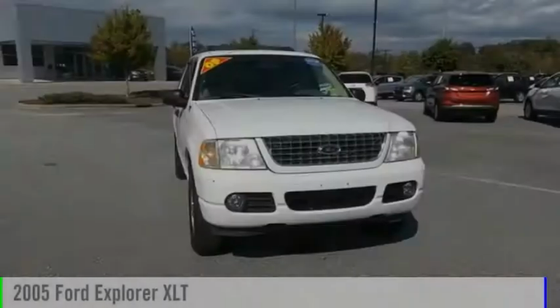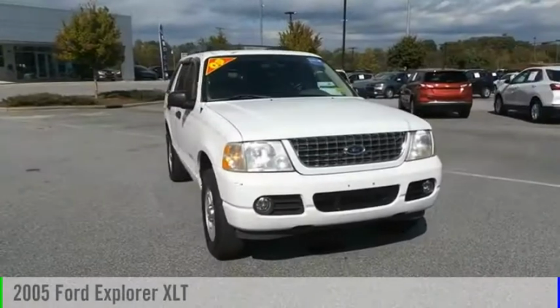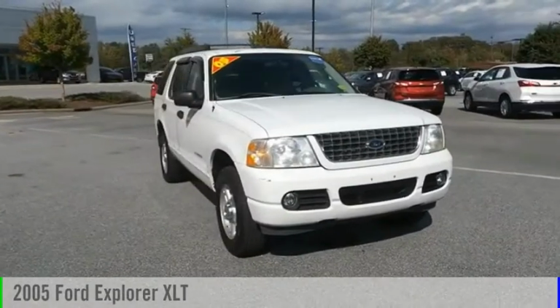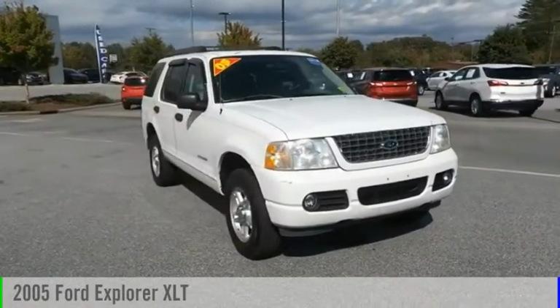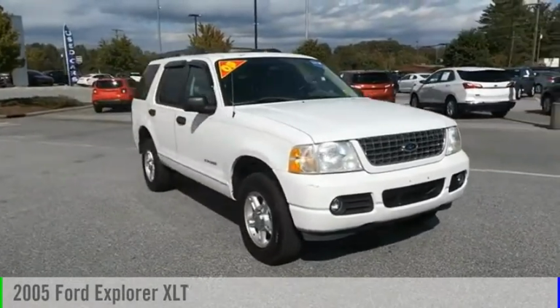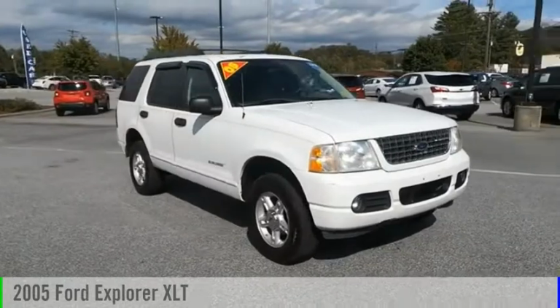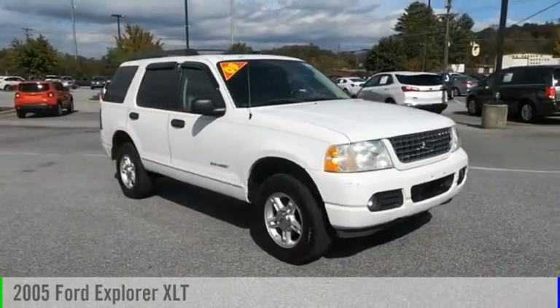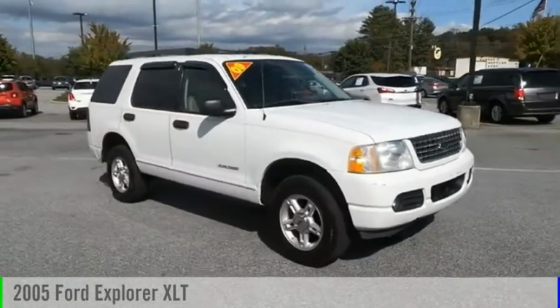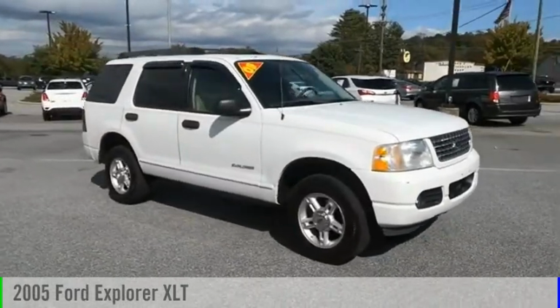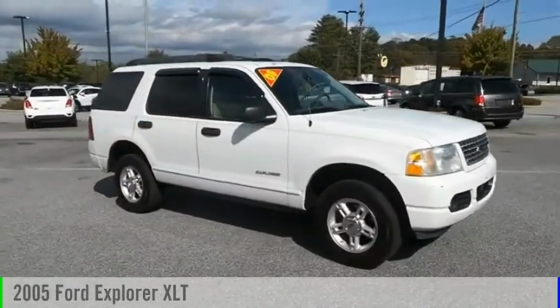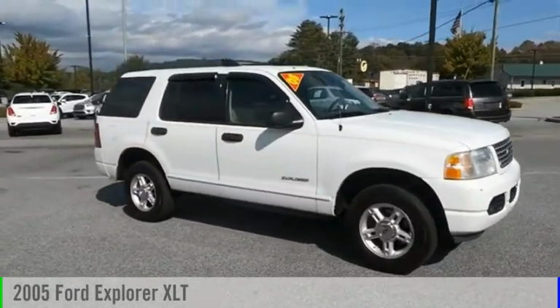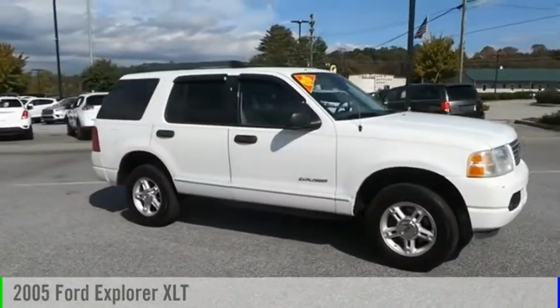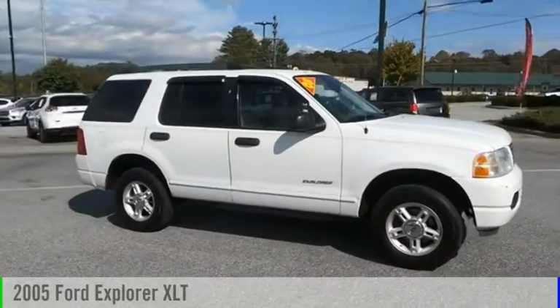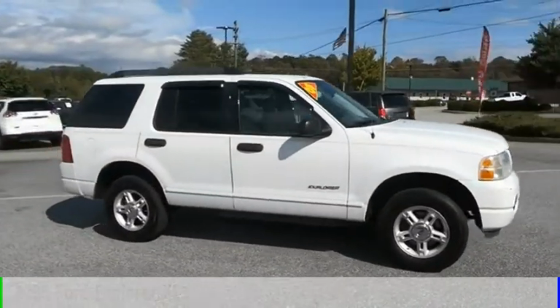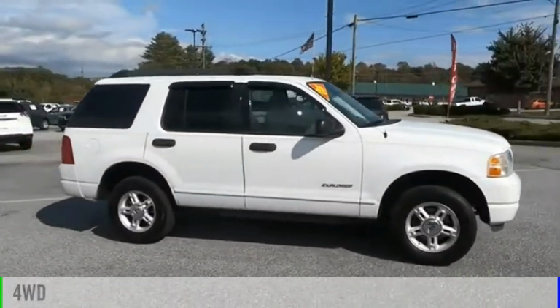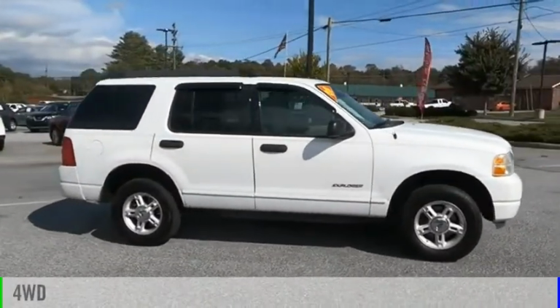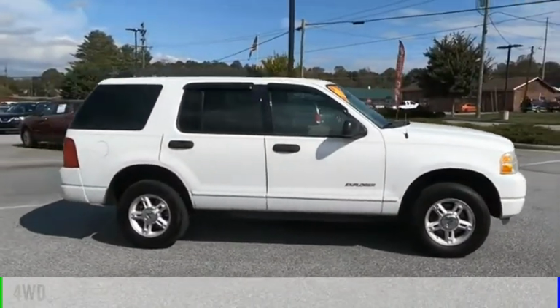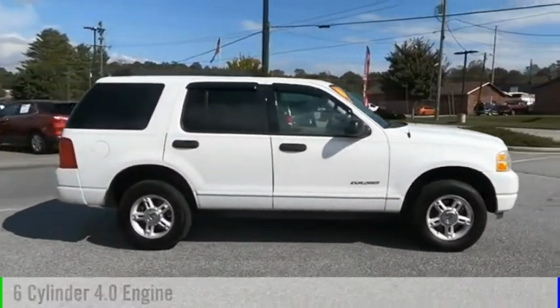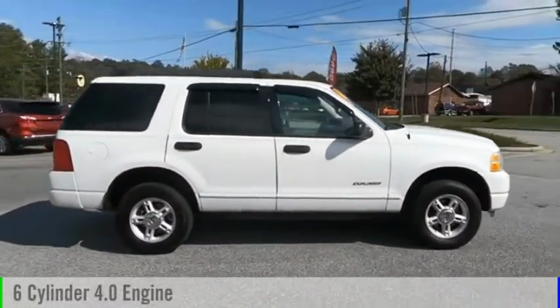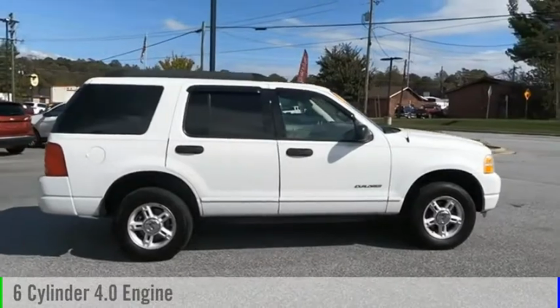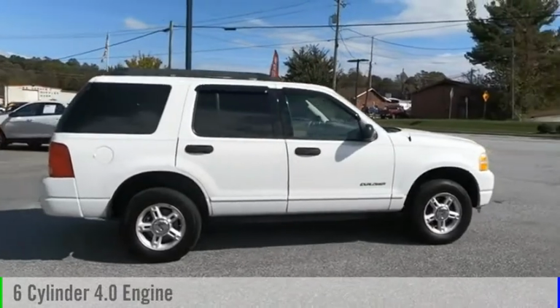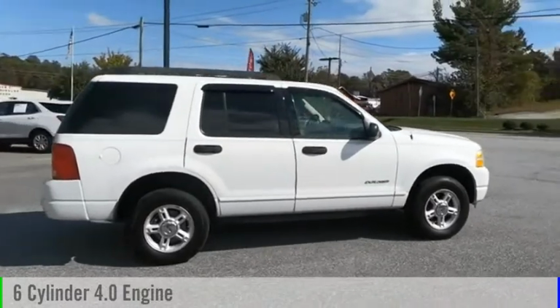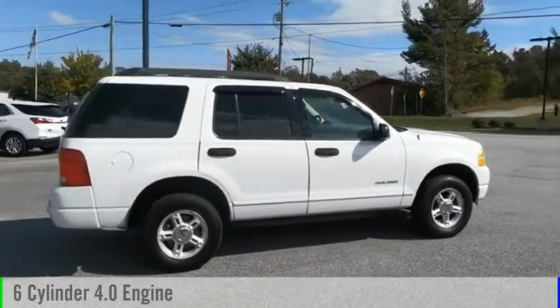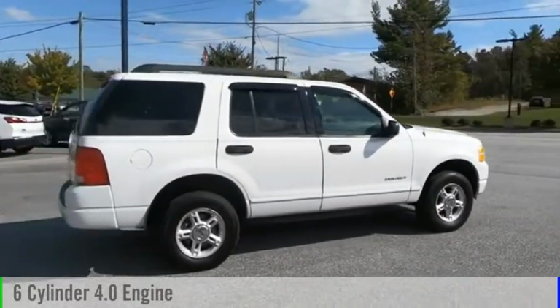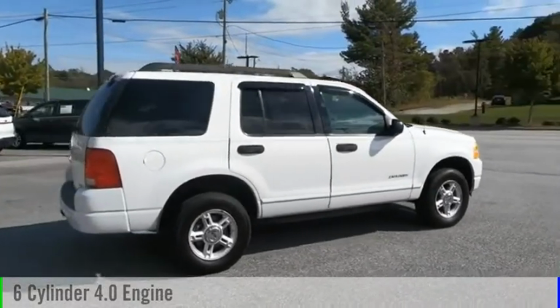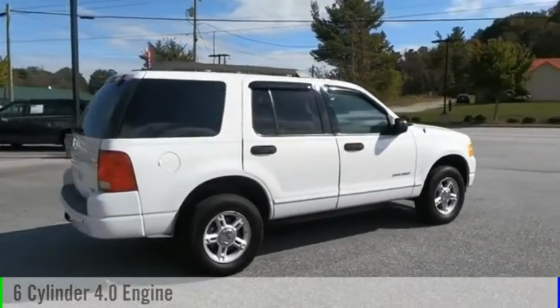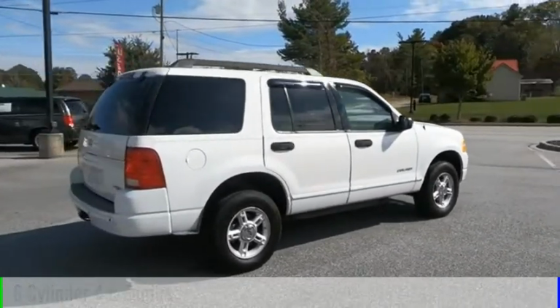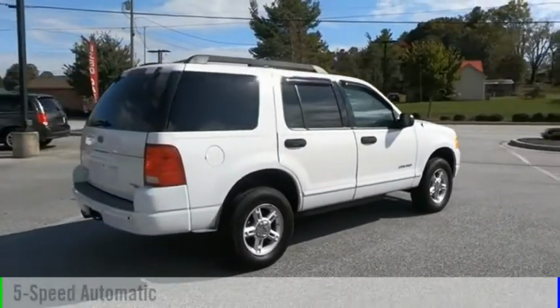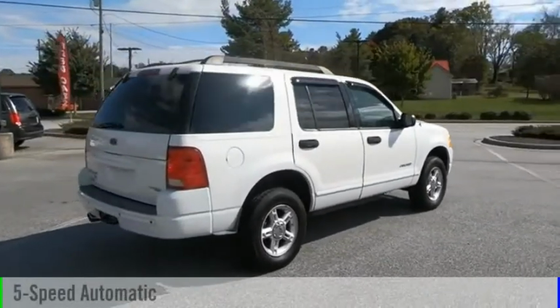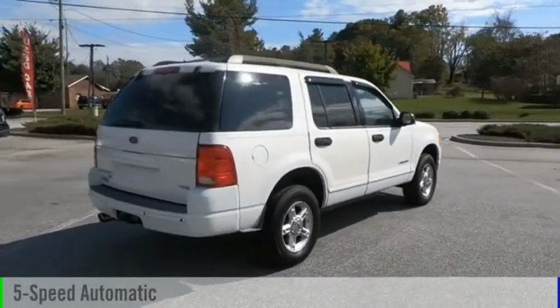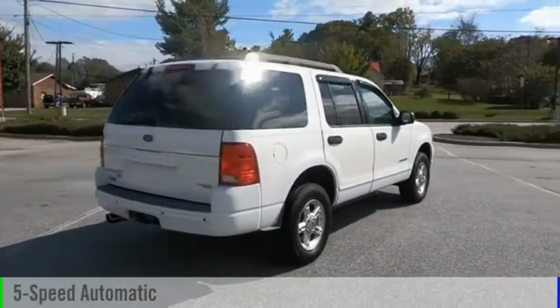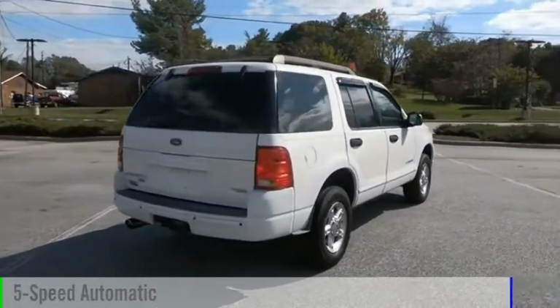You are going to love this 2005 Explorer. This vehicle is powered by a four-wheel drive, six-cylinder, 4.0-liter engine and comes with a five-speed automatic transmission.